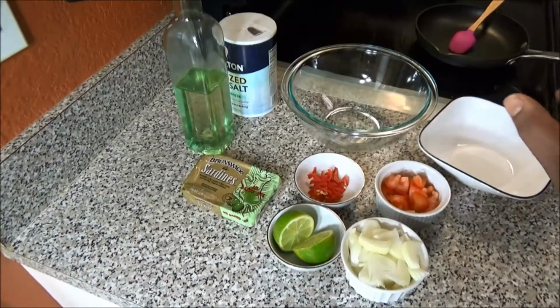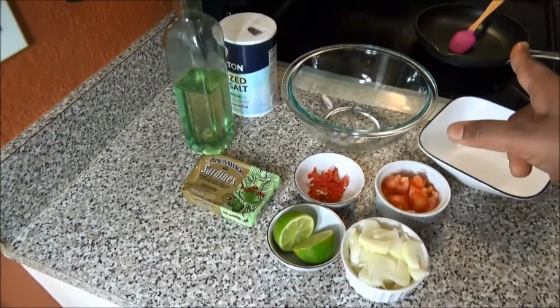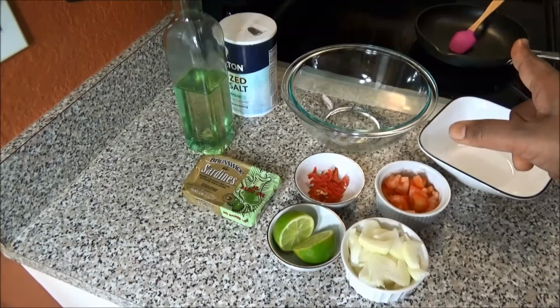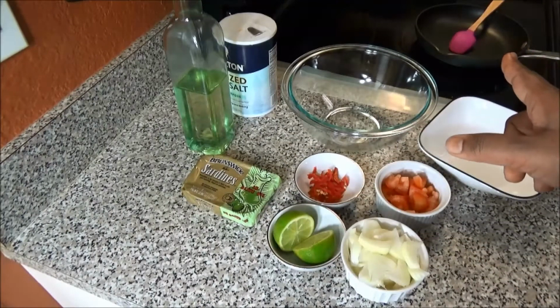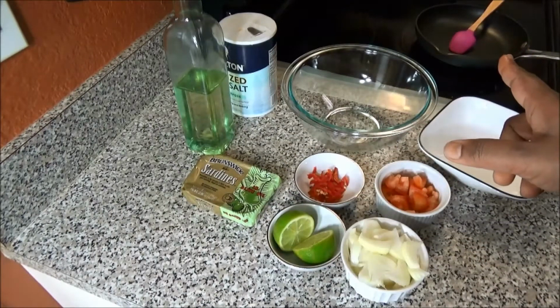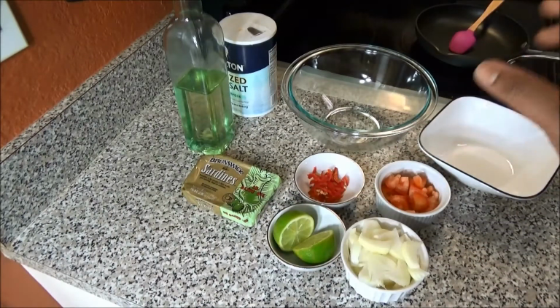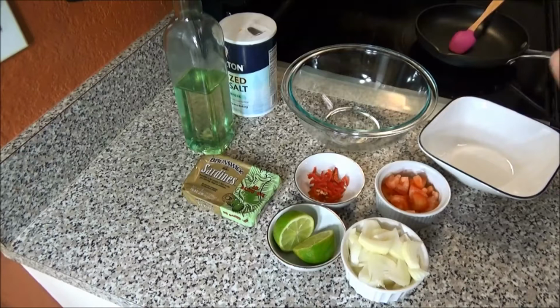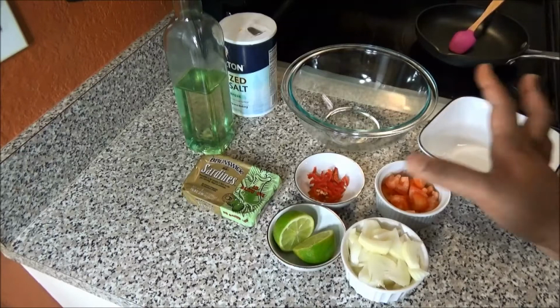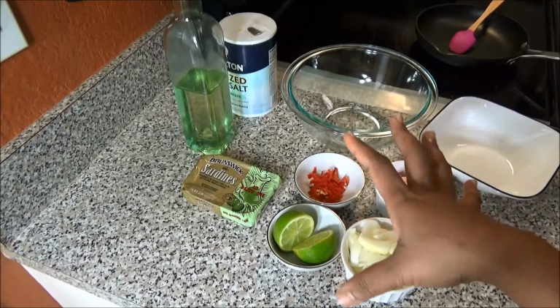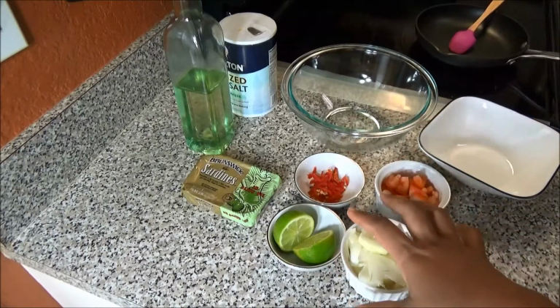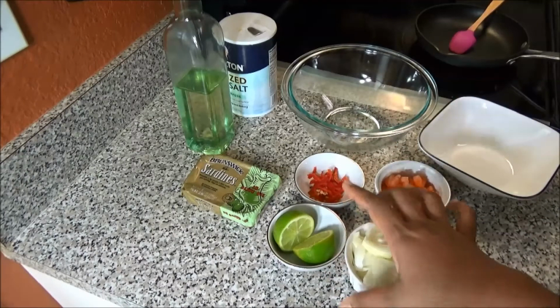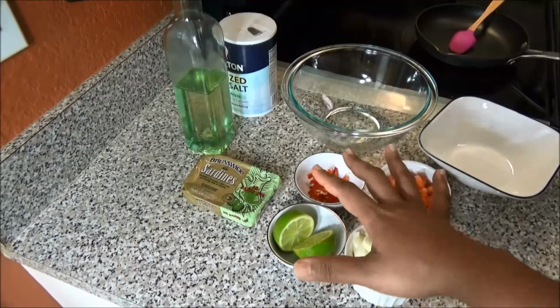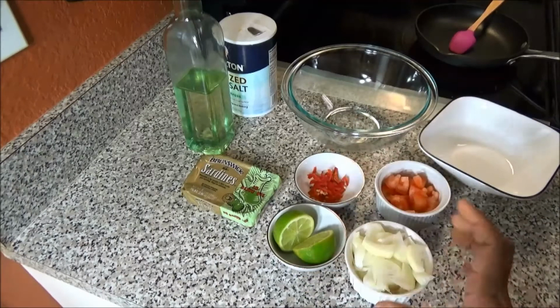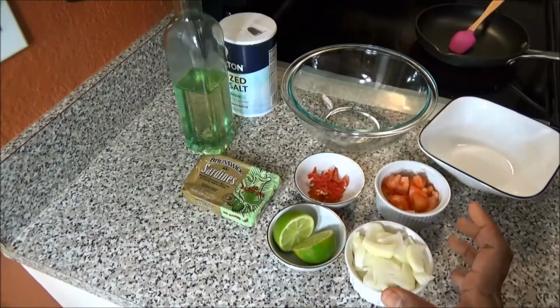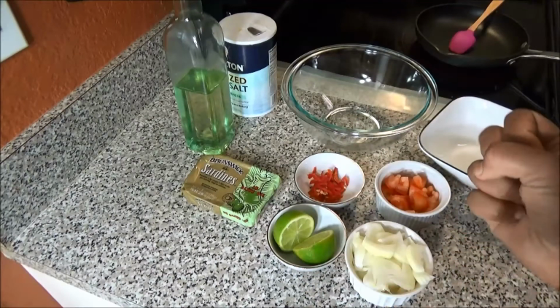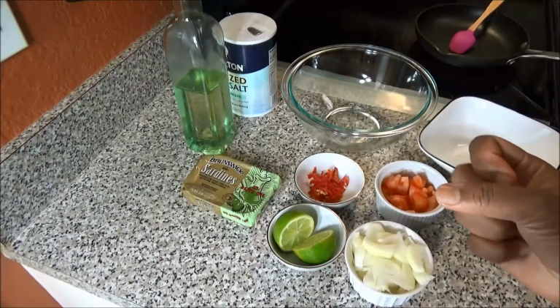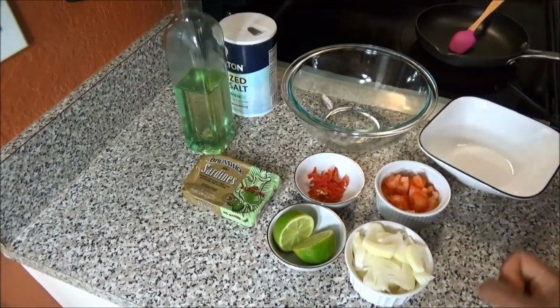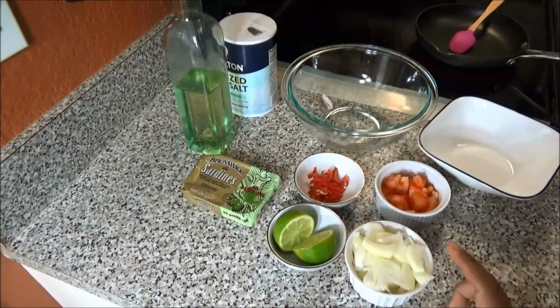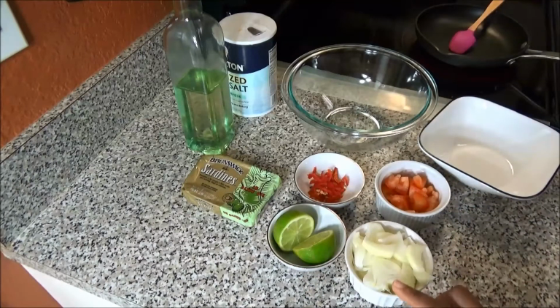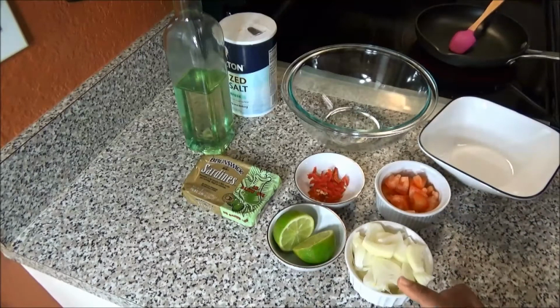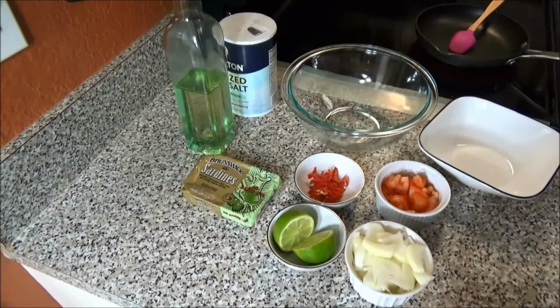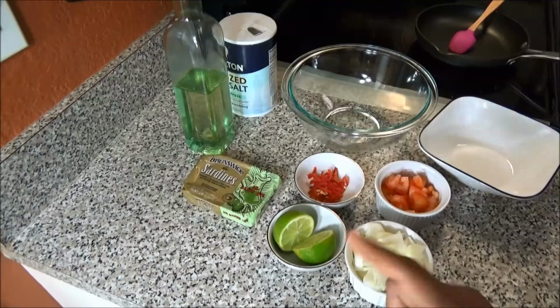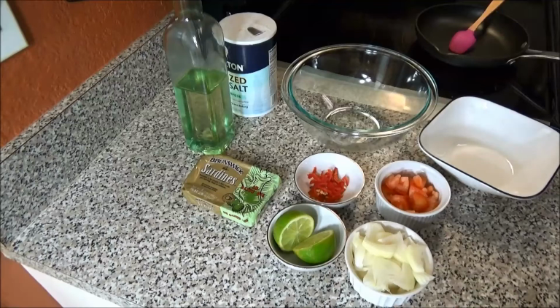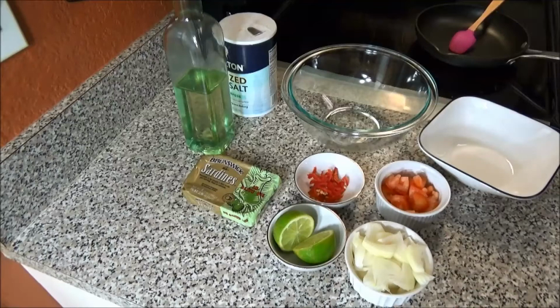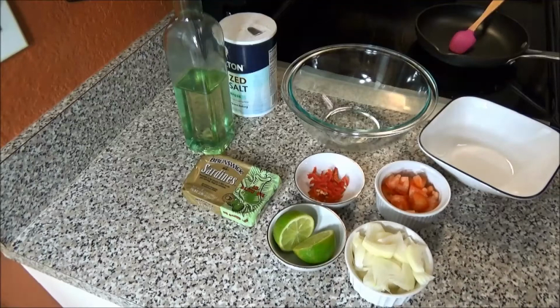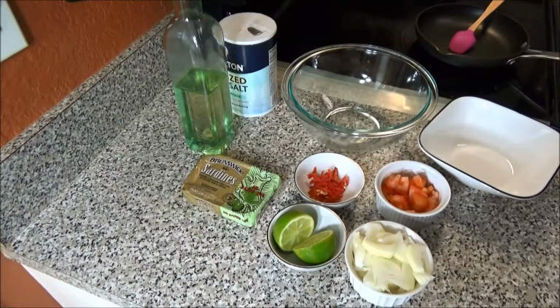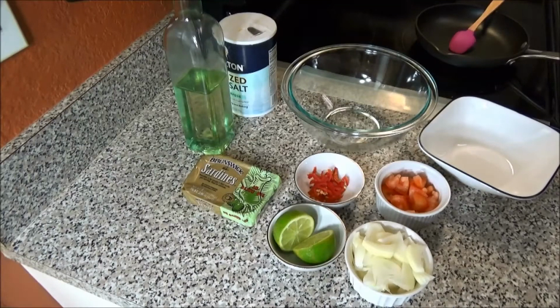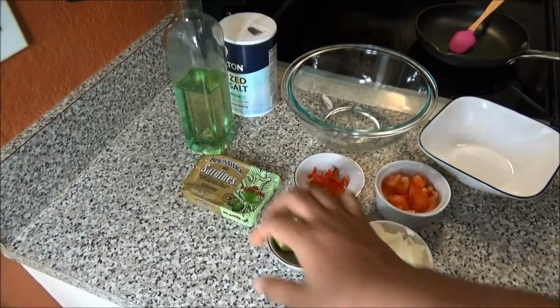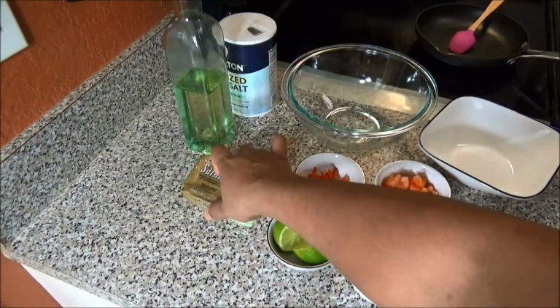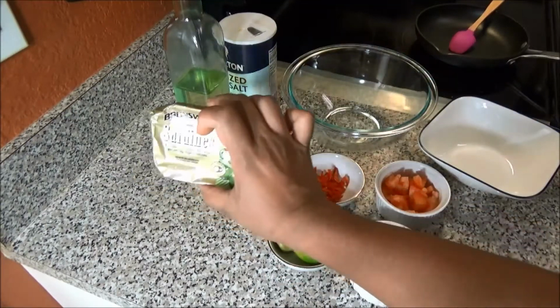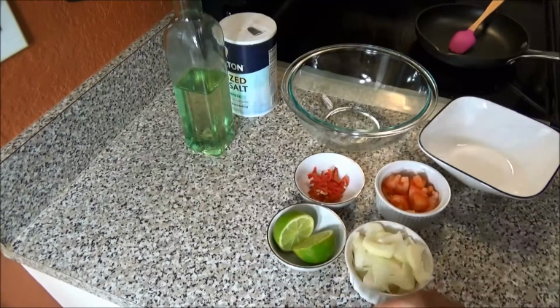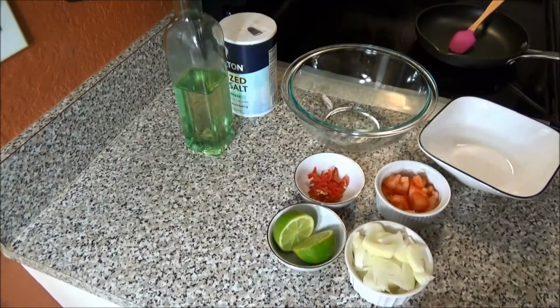I have my frying pan here that I'm going to sauté my onions and peppers in, because I just want to take a bite out of the onions before I put in my sardine. So let's get started on putting the sardine choker together.